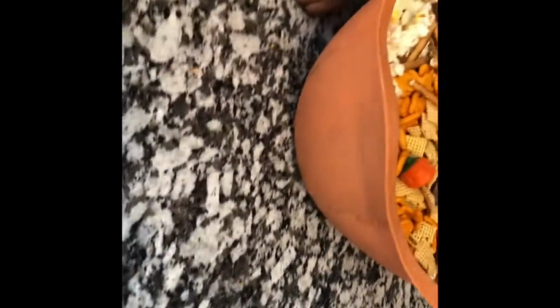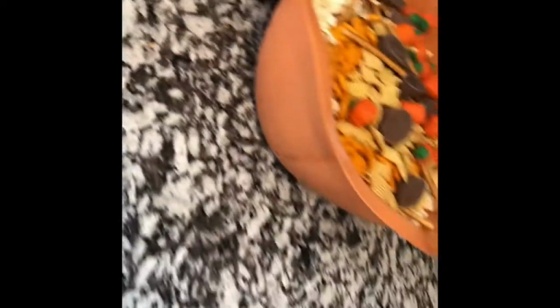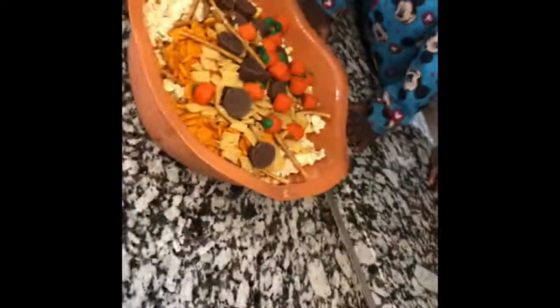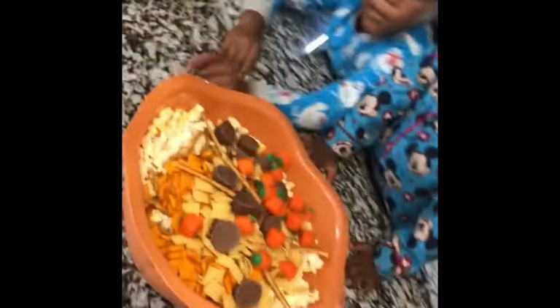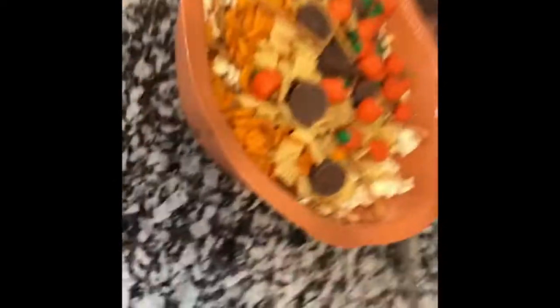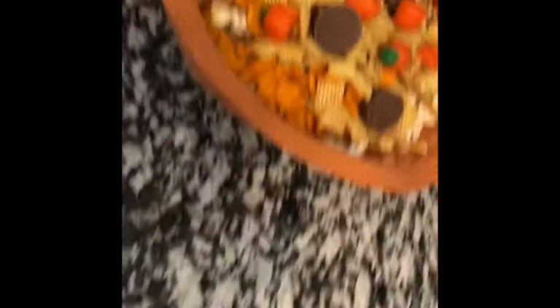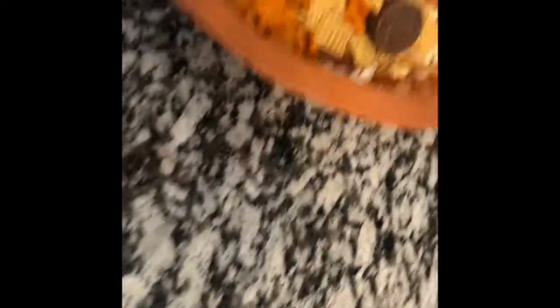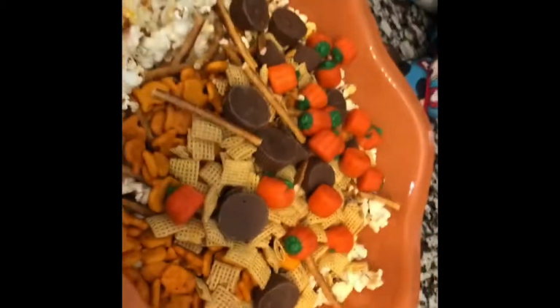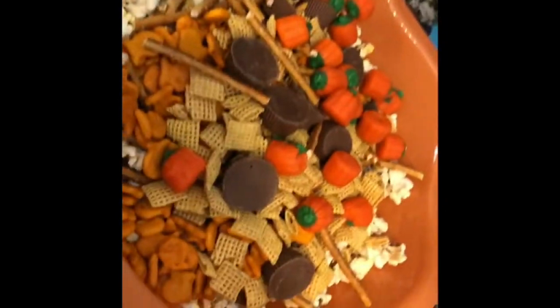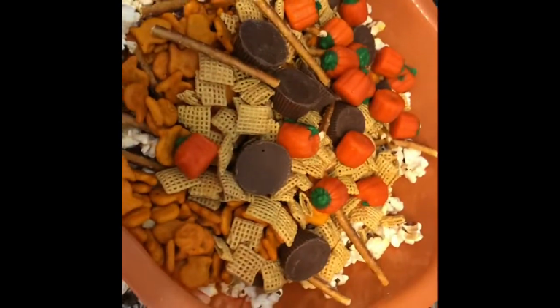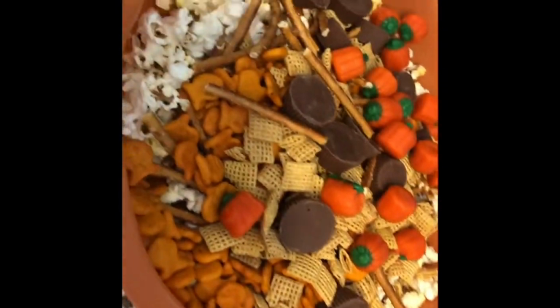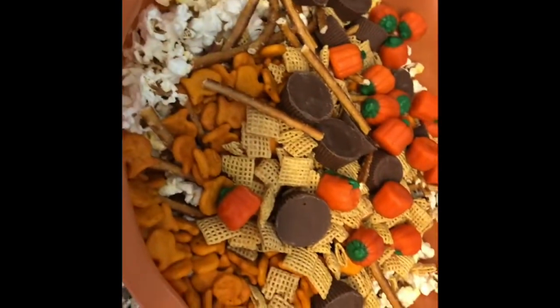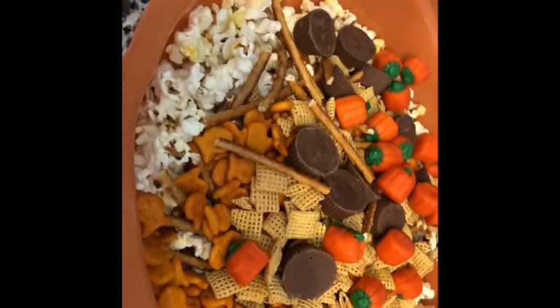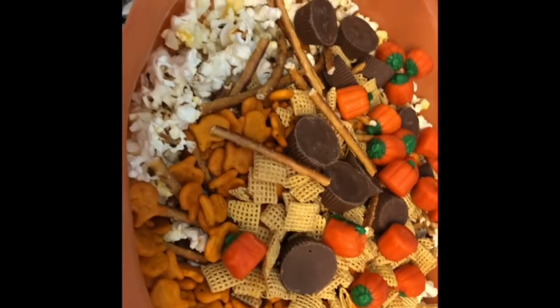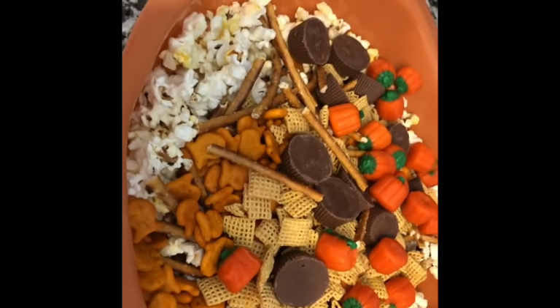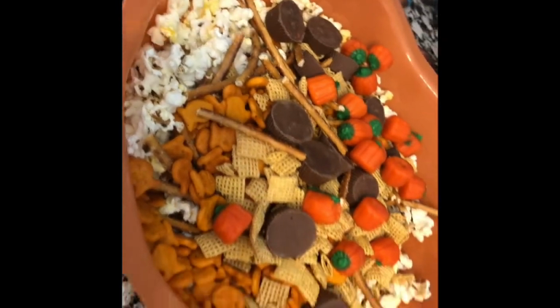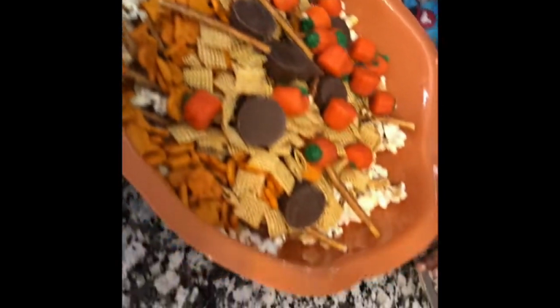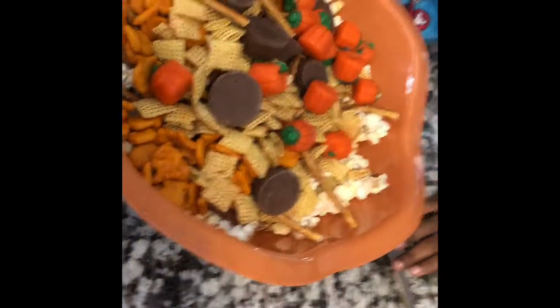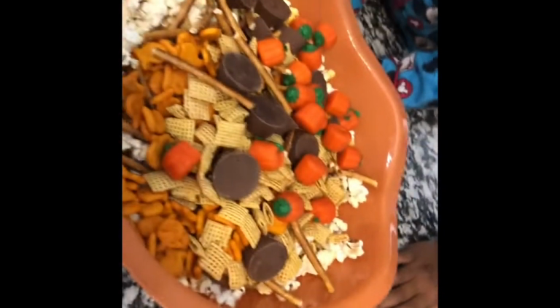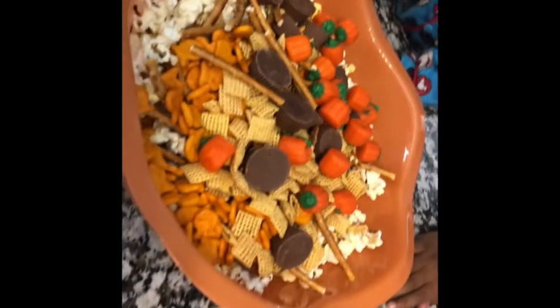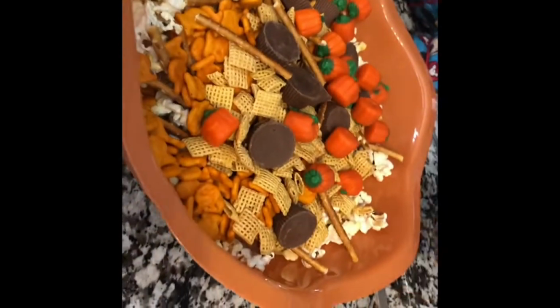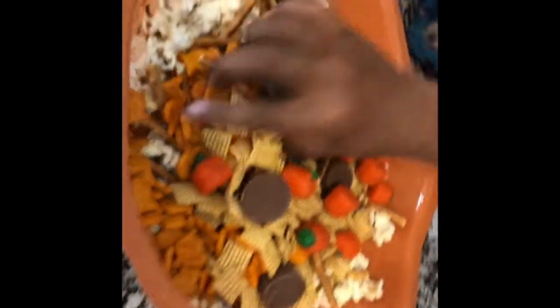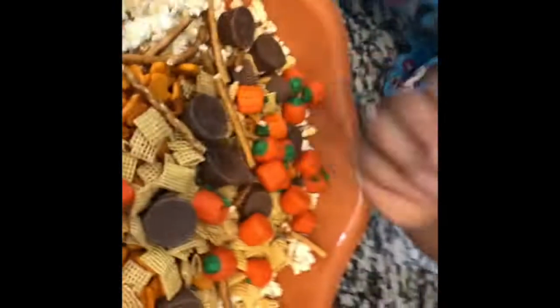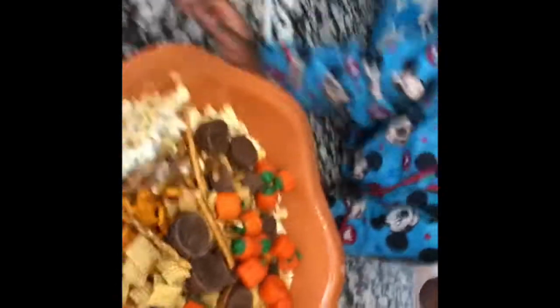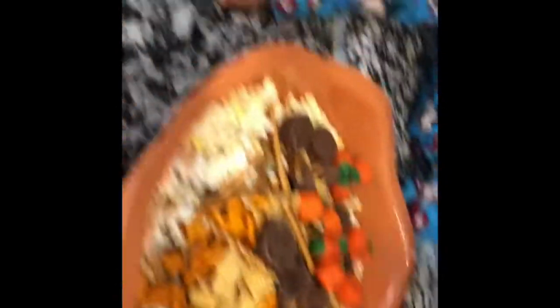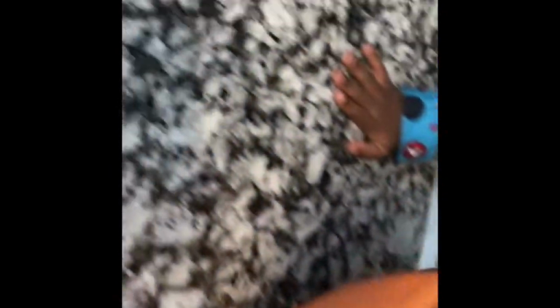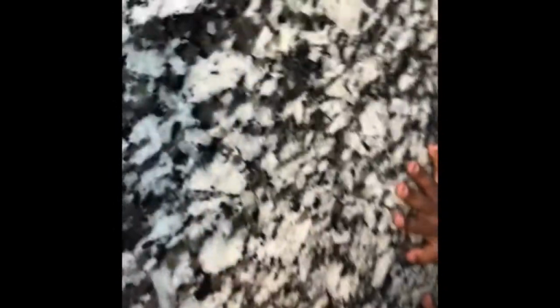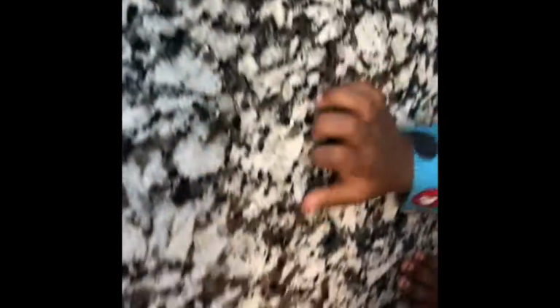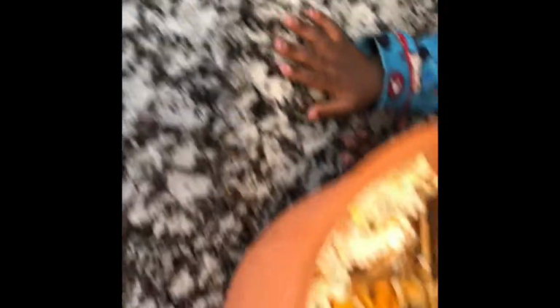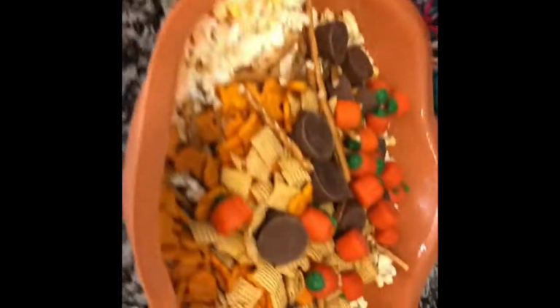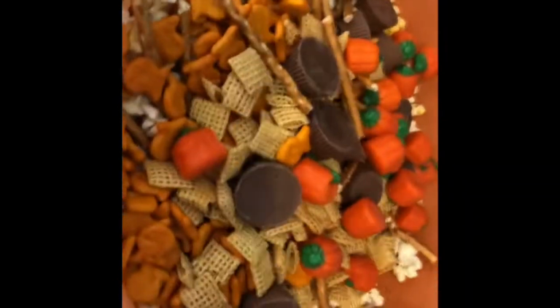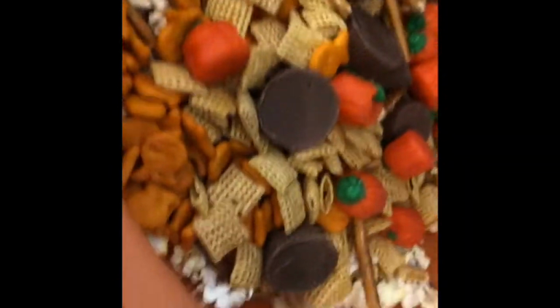What did you just eat? I want to taste the pumpkin. Look at the pumpkin. They're all good. The pumpkins are good? I'm talking about these goldfish — oh, that's pizza flavor. They taste good.